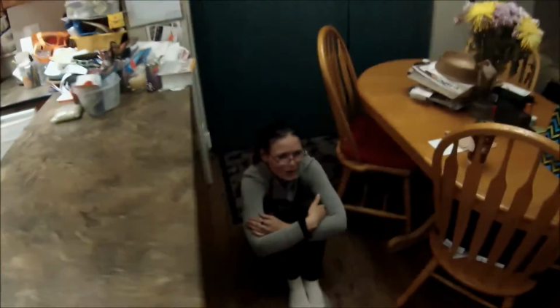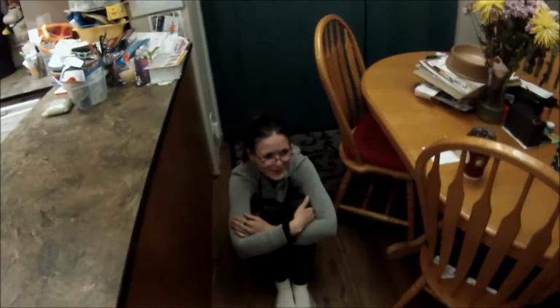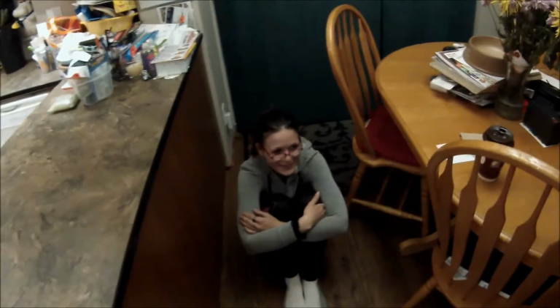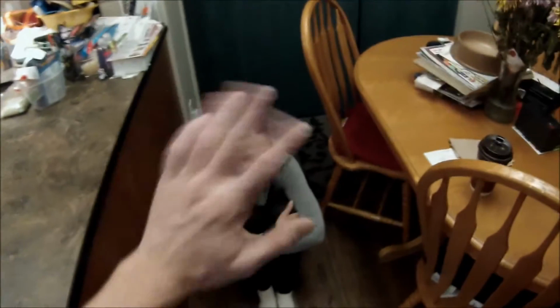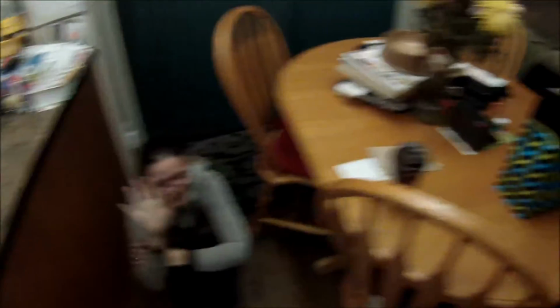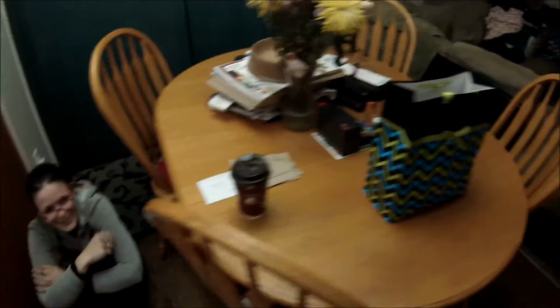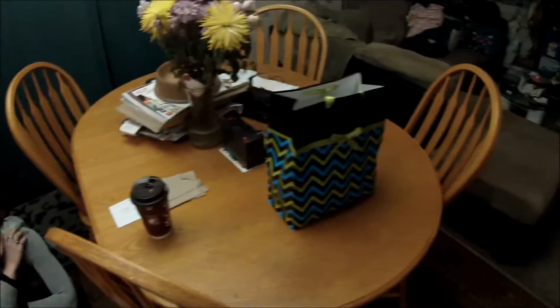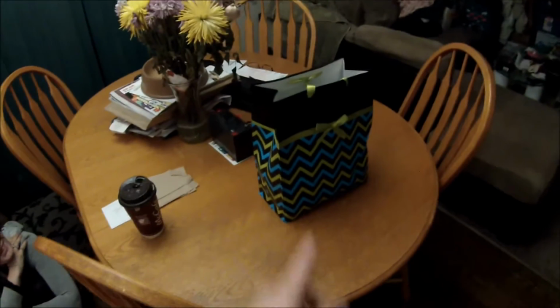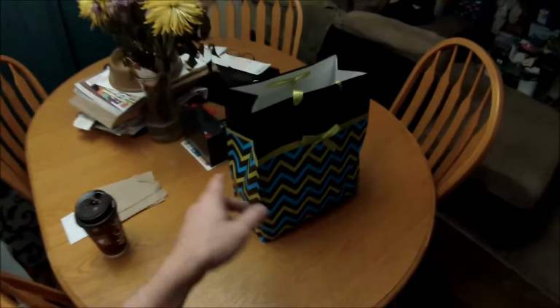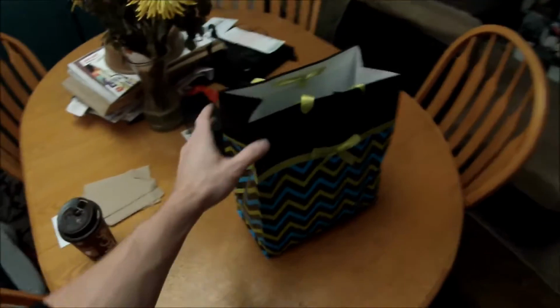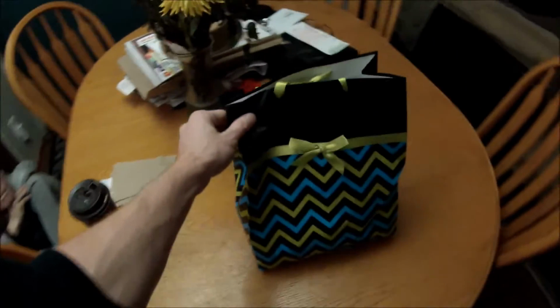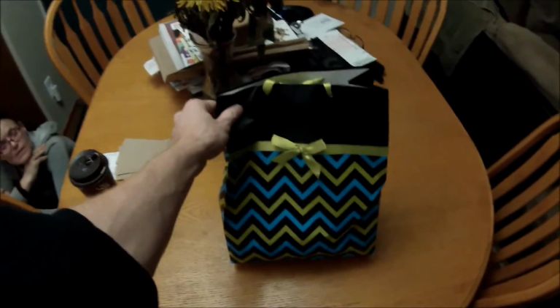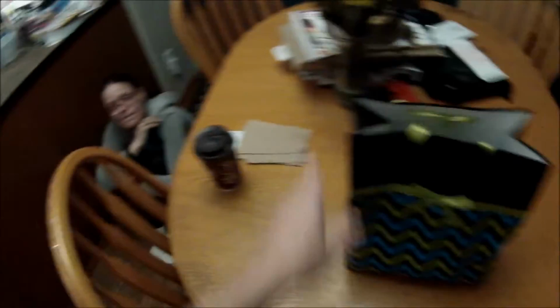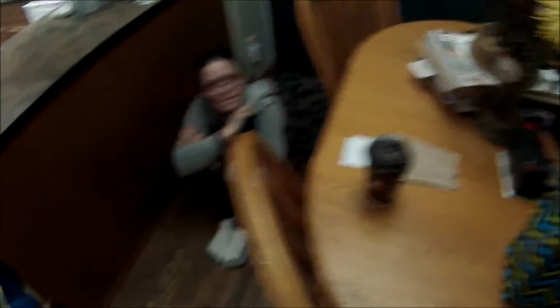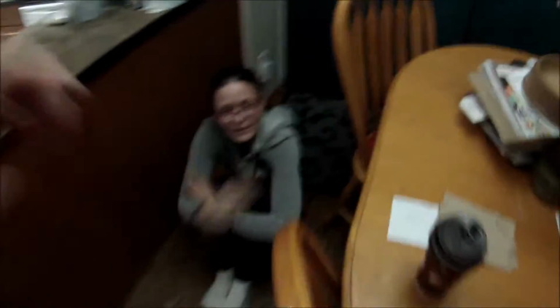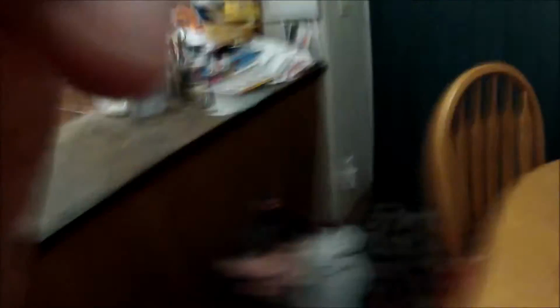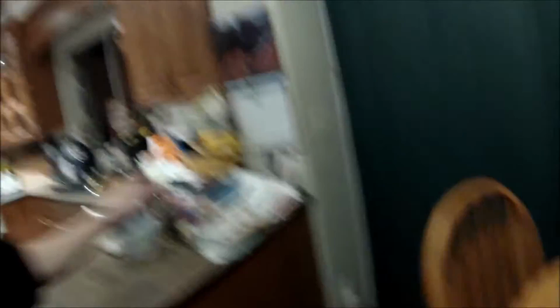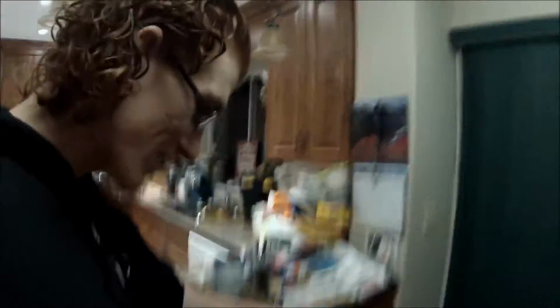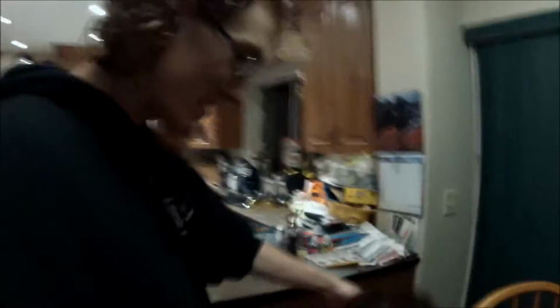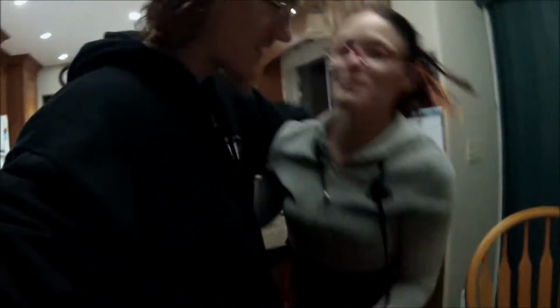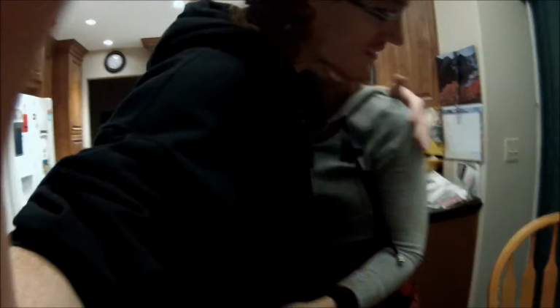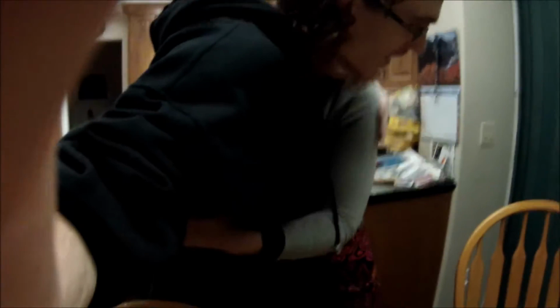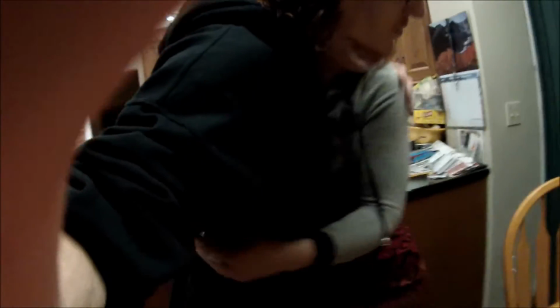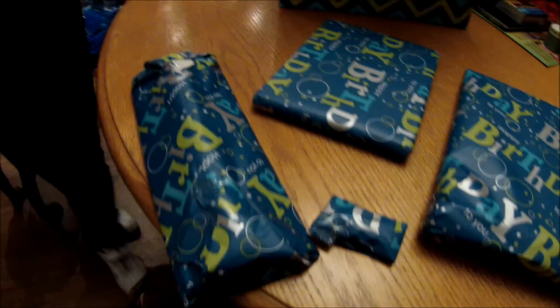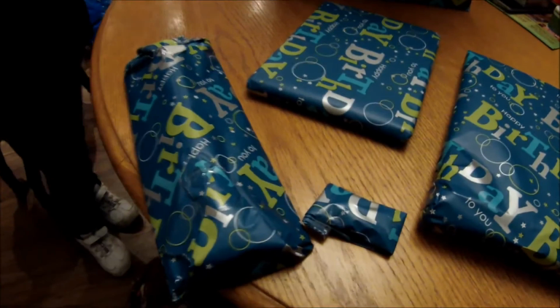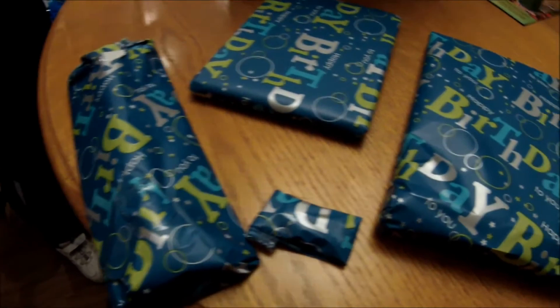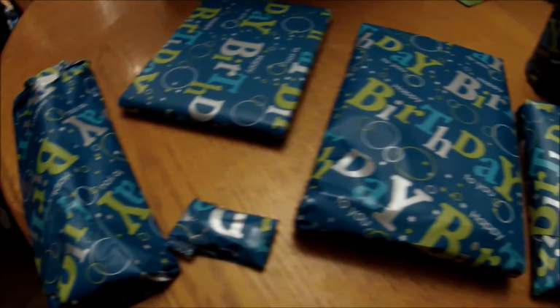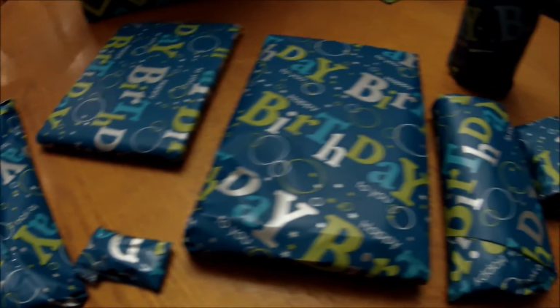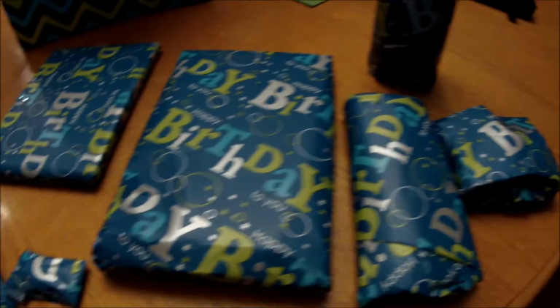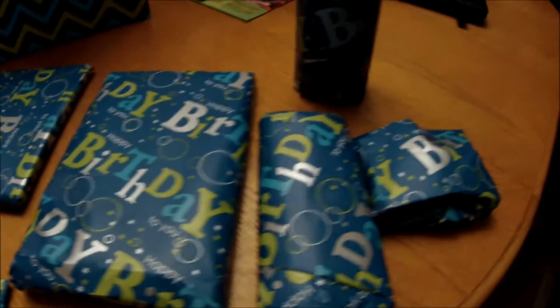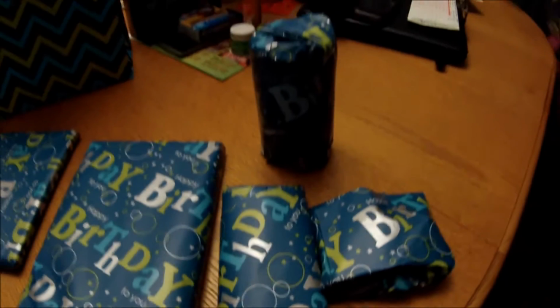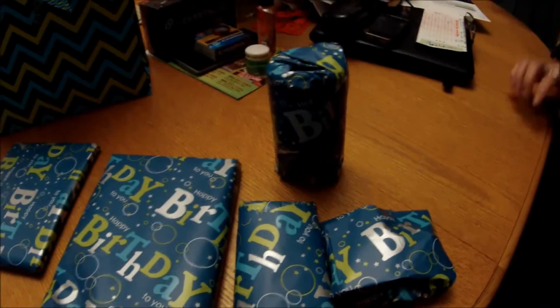Look, Ashley's here! Hello. Is that my birthday gift? Sweet, thank you. She didn't want to go on camera — too bad! Look at all the presents my sister got me, she spoiled me. I wonder what could be in here.